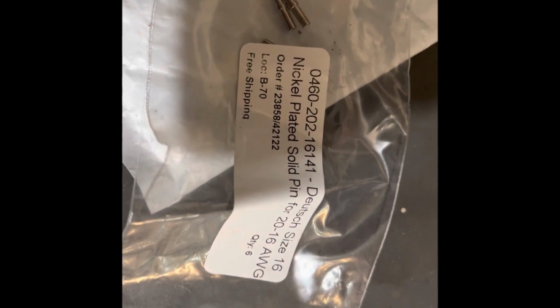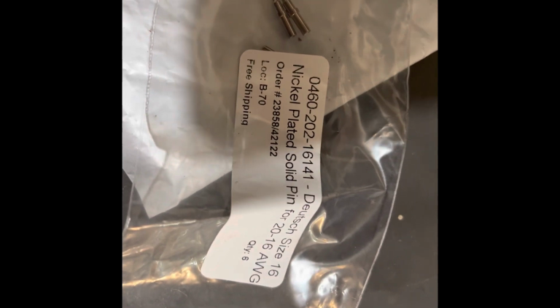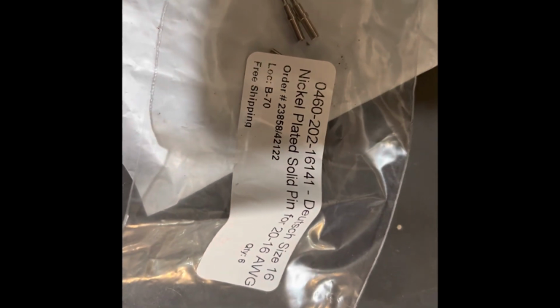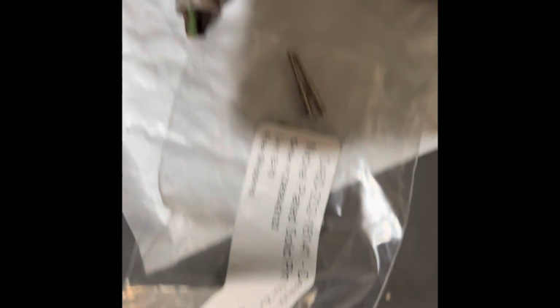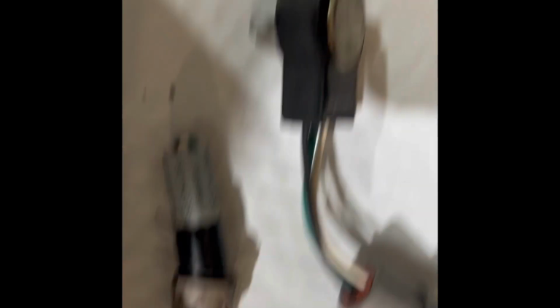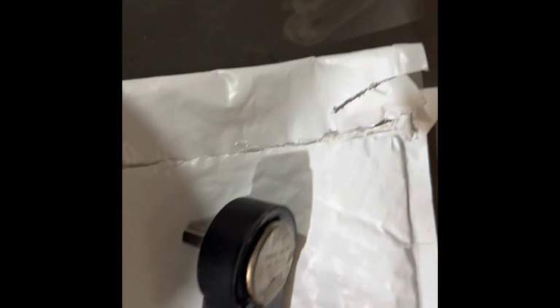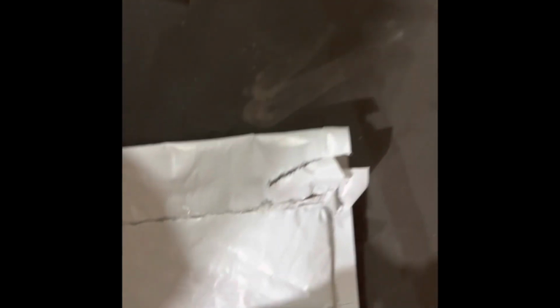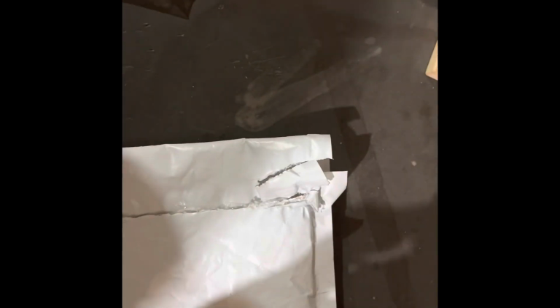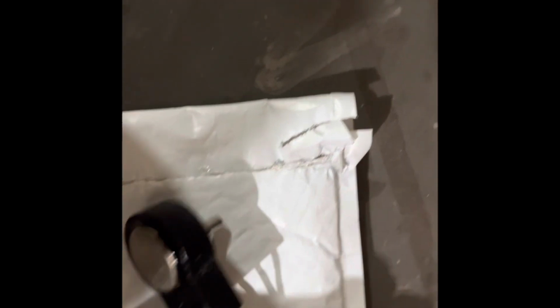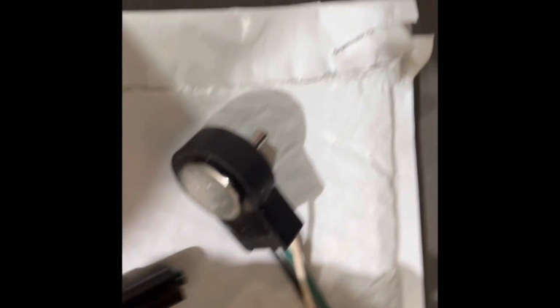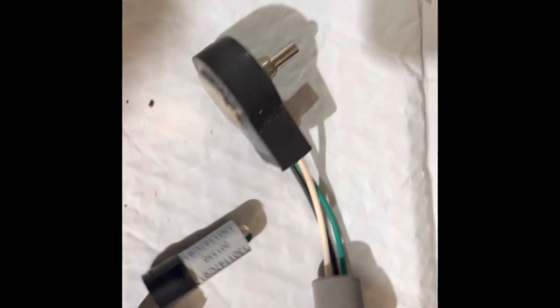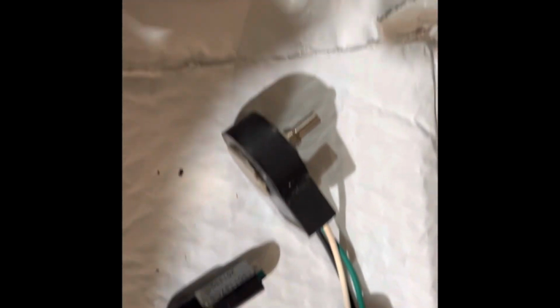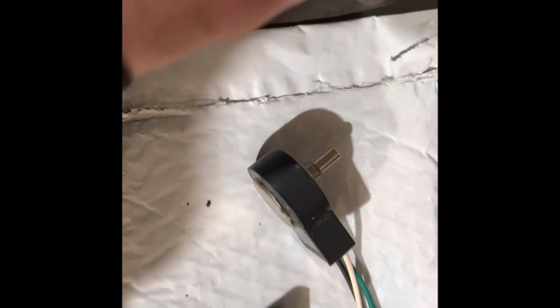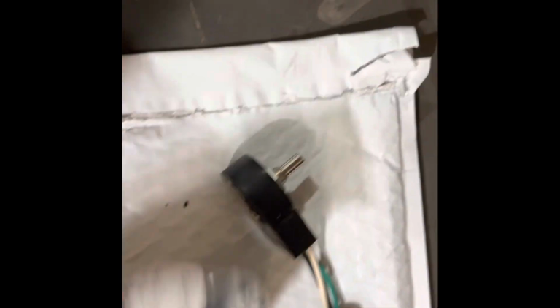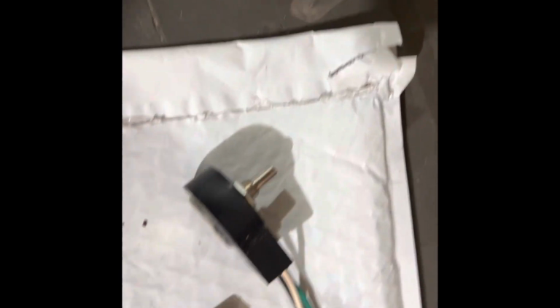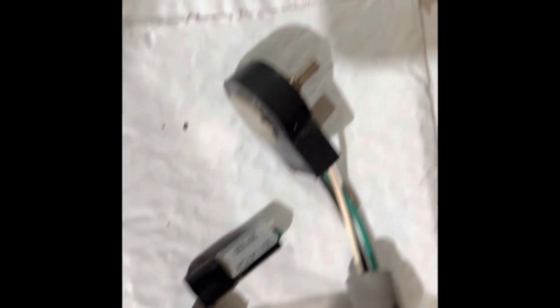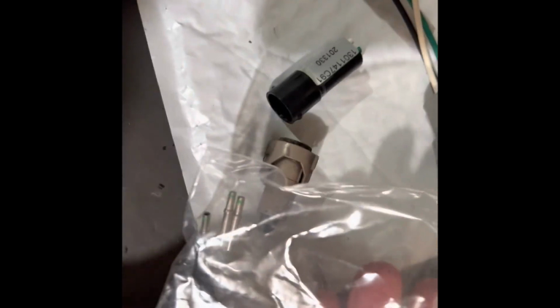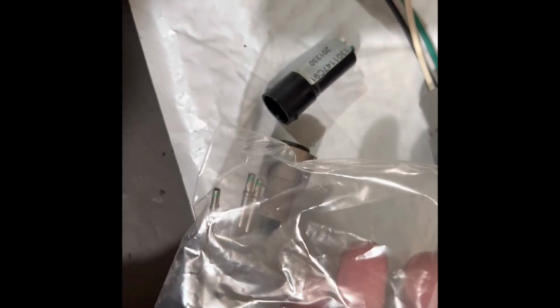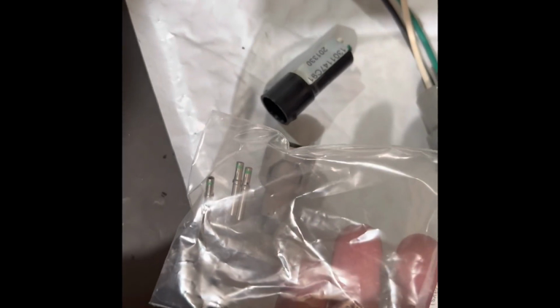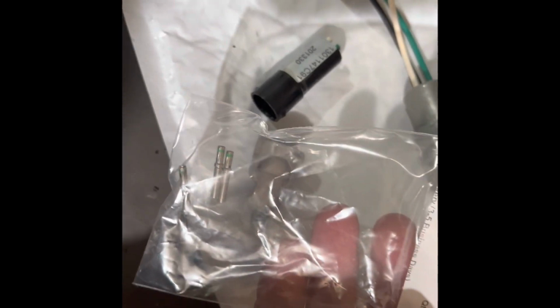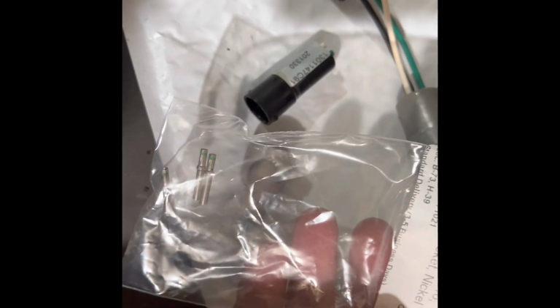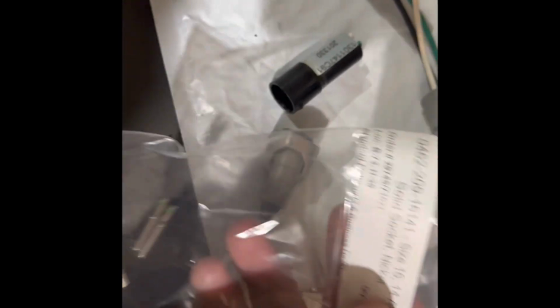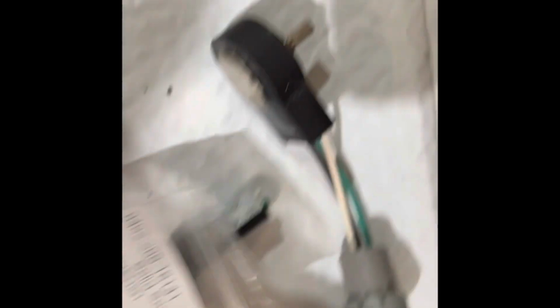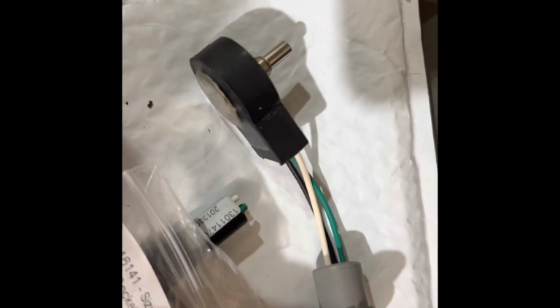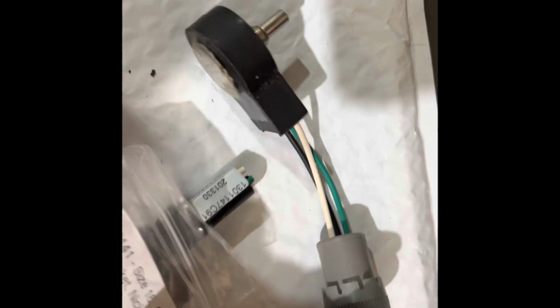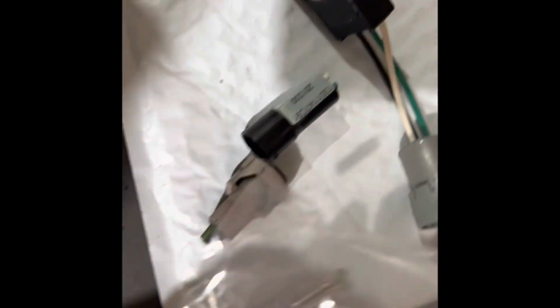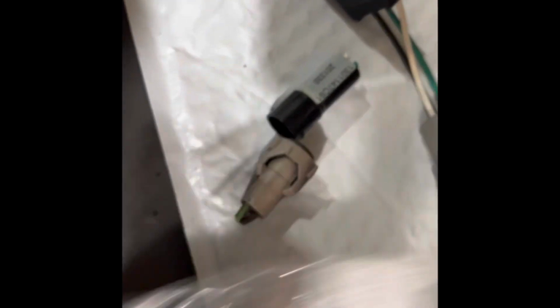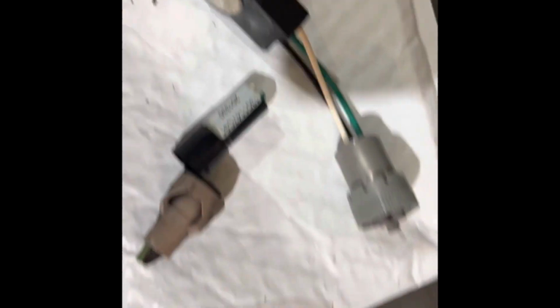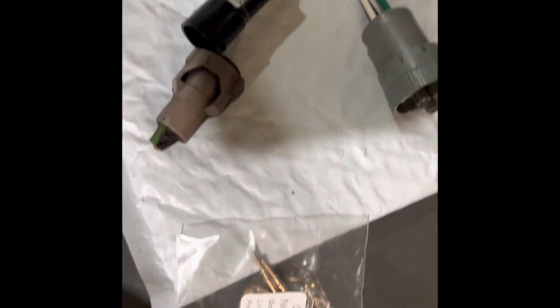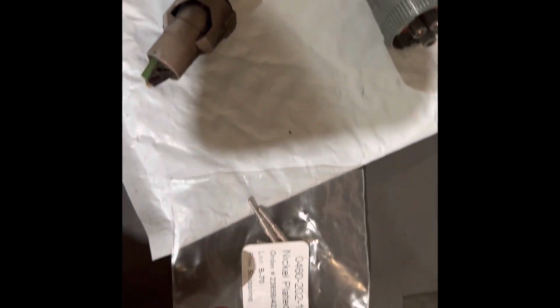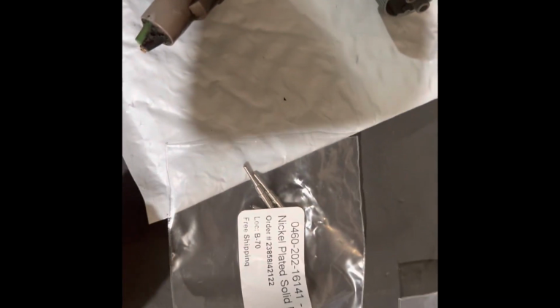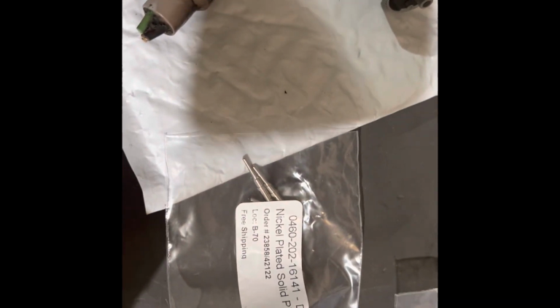Here are the pins — I believe that's the other gender — and then these are the sockets. The sockets are what go on this side, and then the male pins are what's on the combine side.